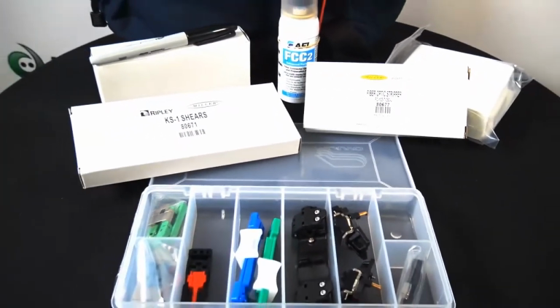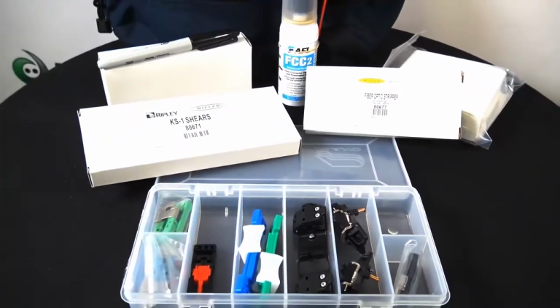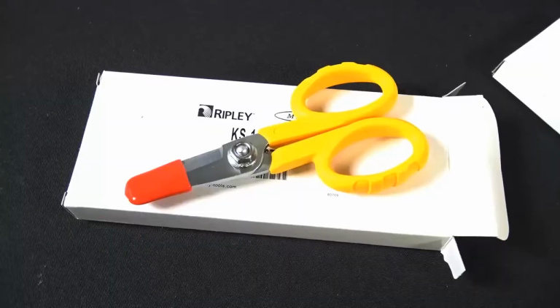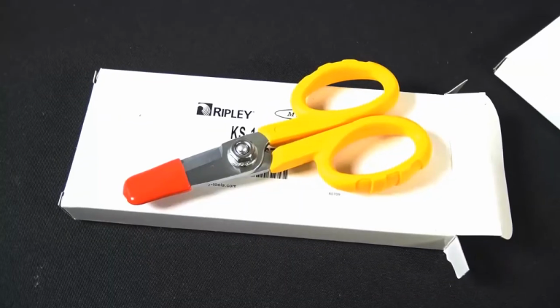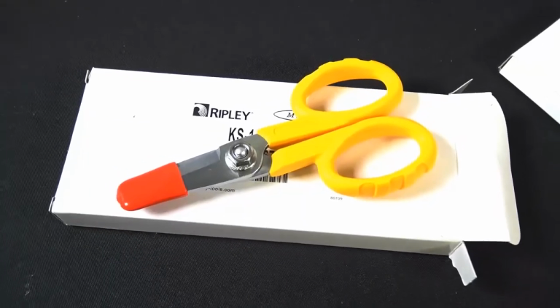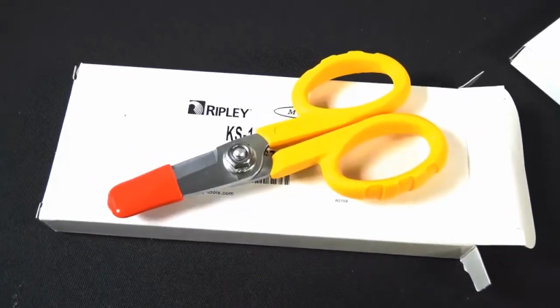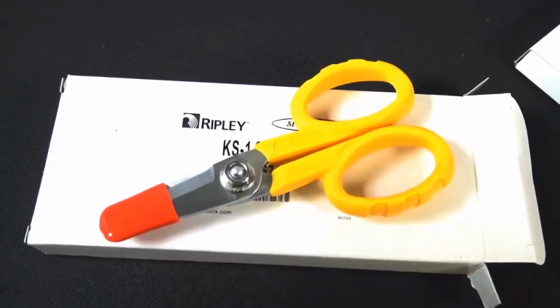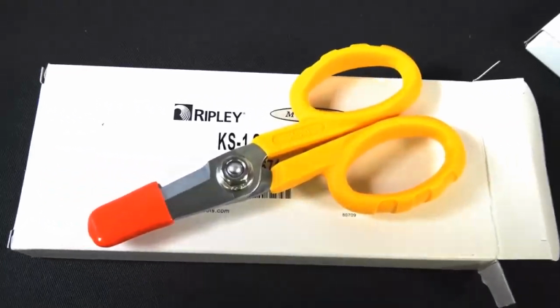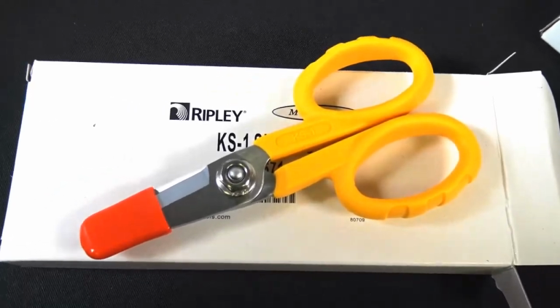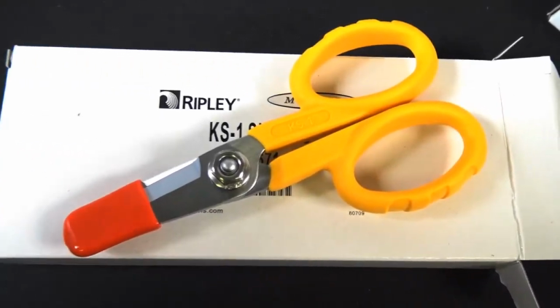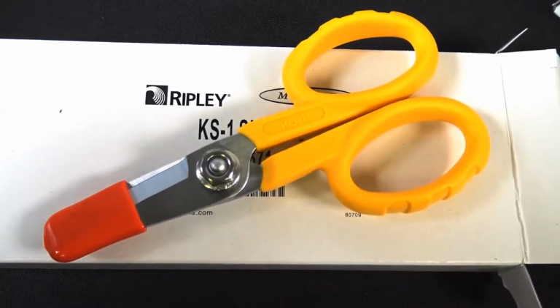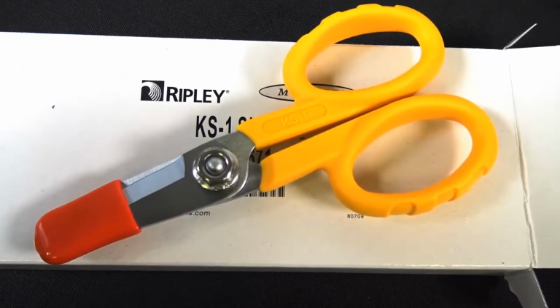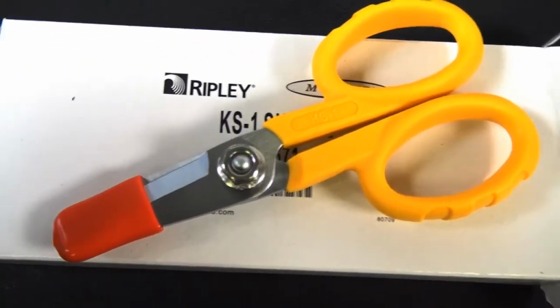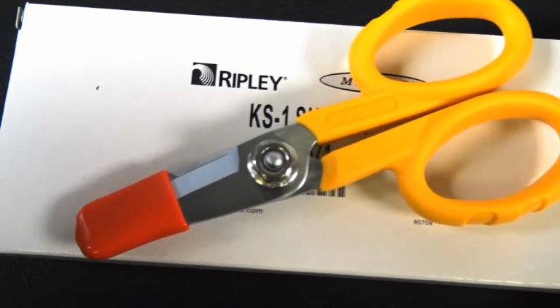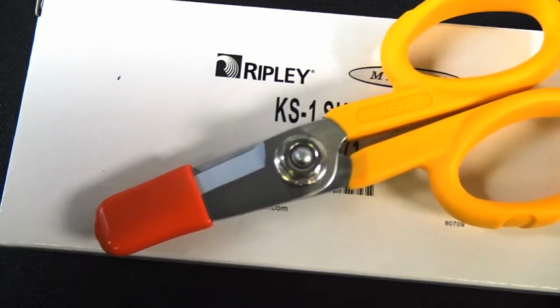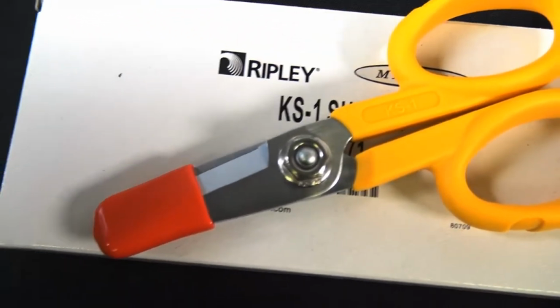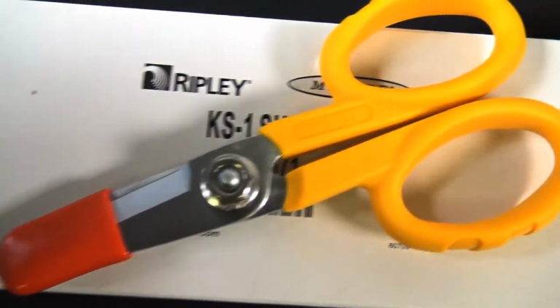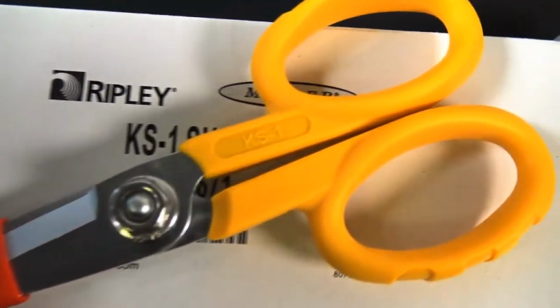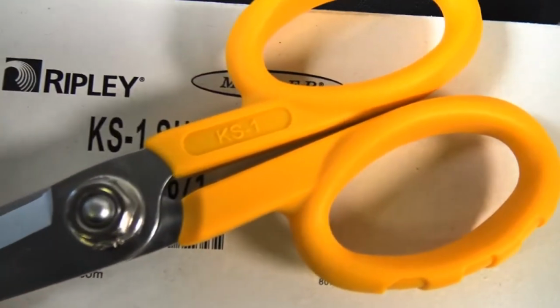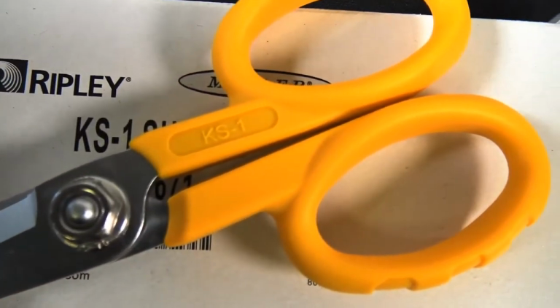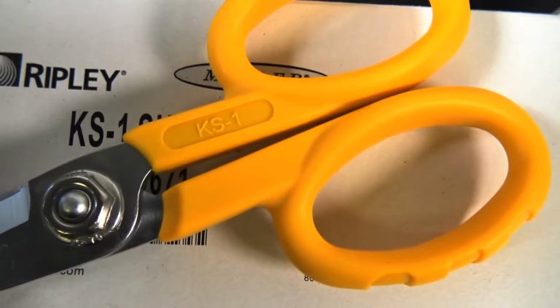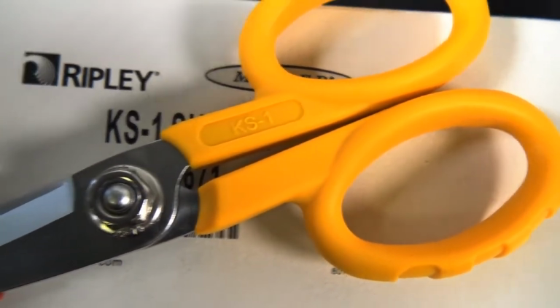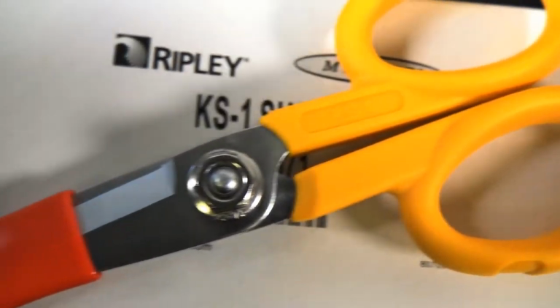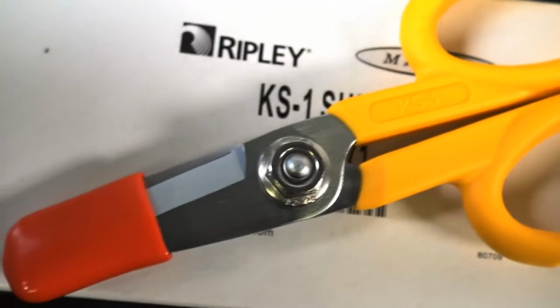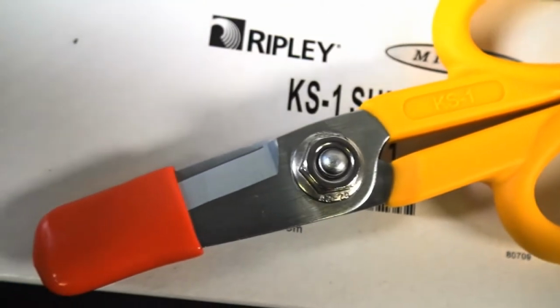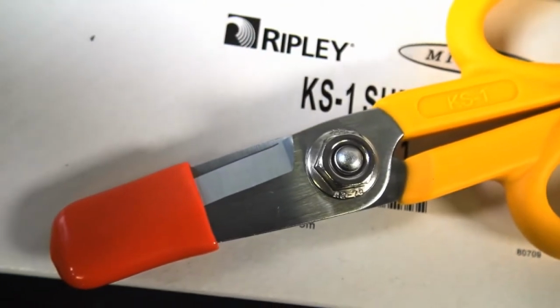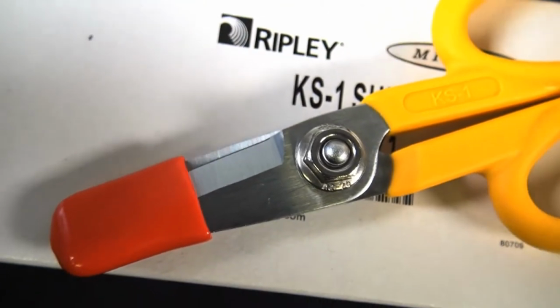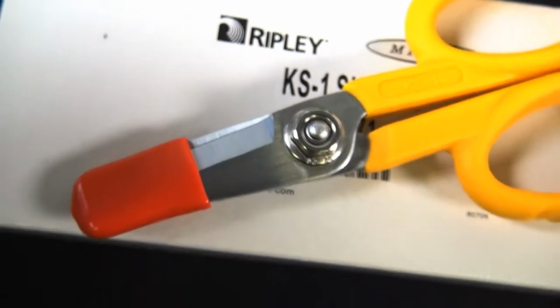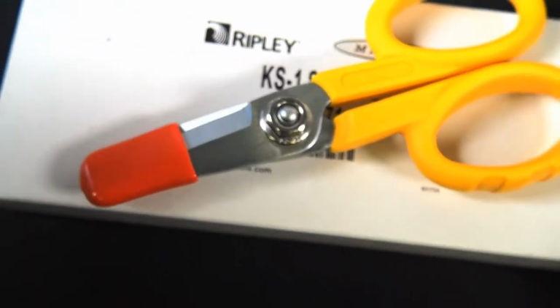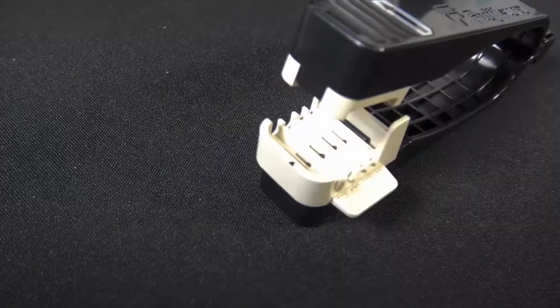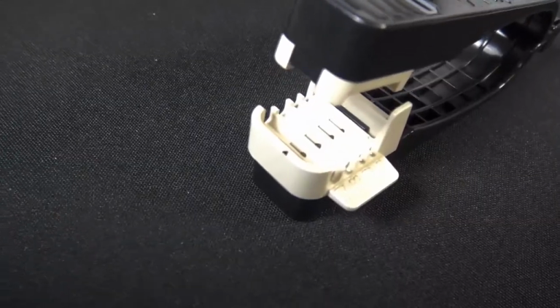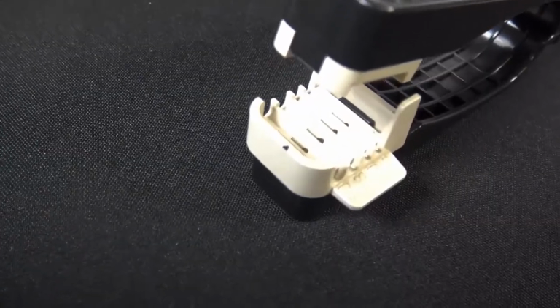And let's take a good look at these snips. These are the Ripley snips. These are very nice. If you used these before they should last you a long time and you probably already have them.